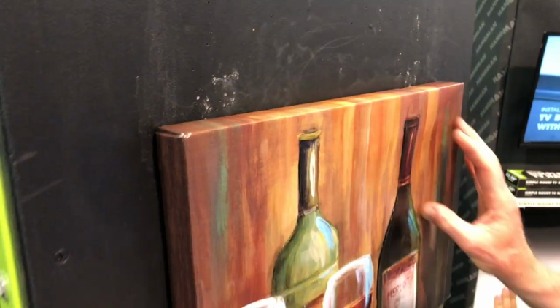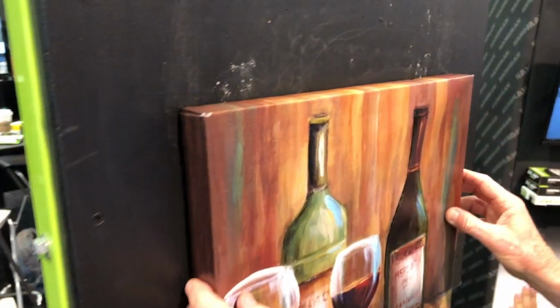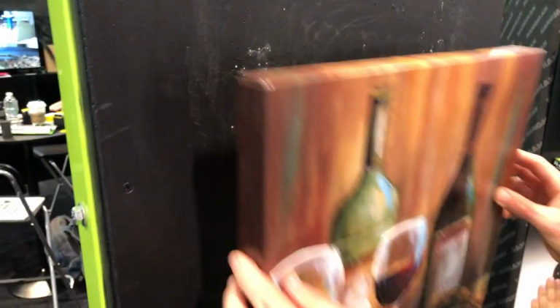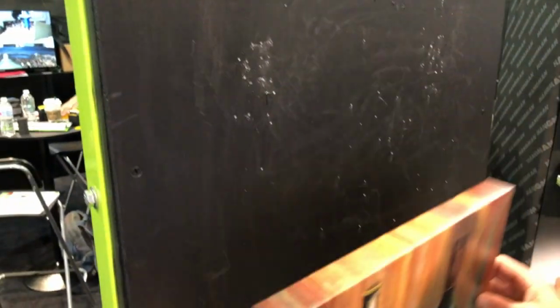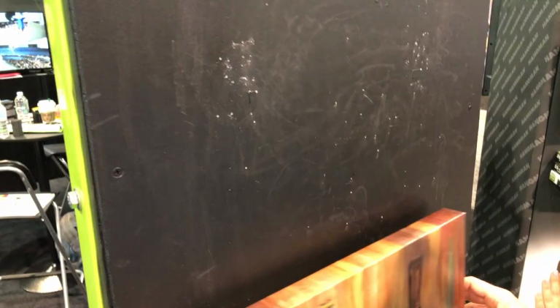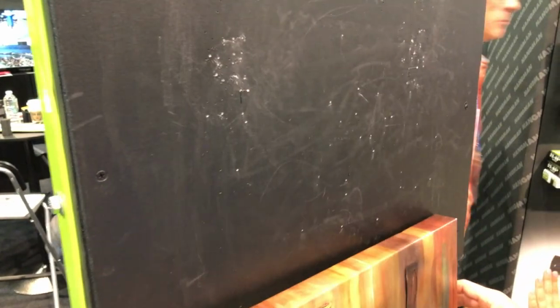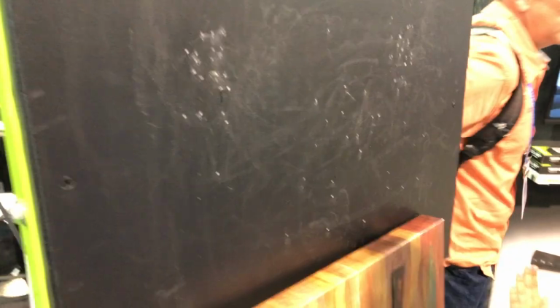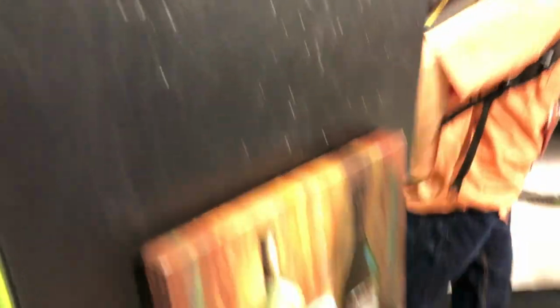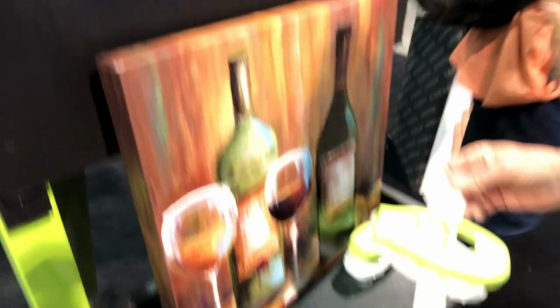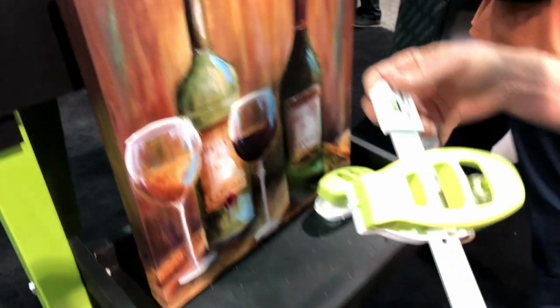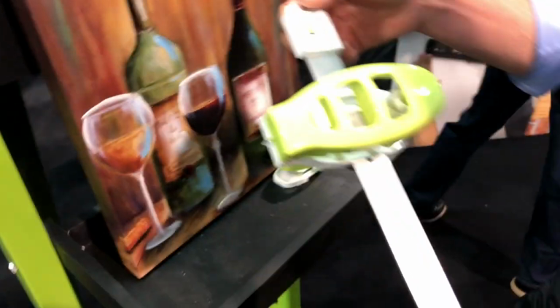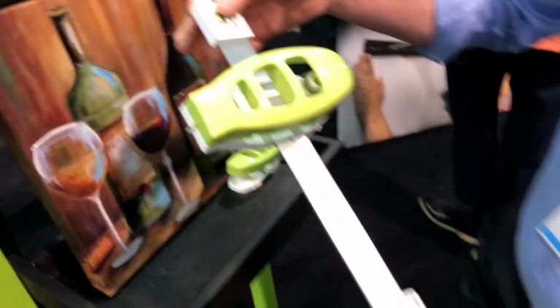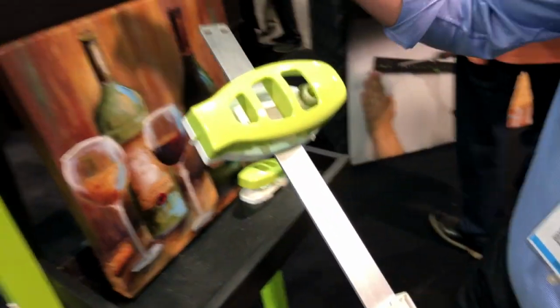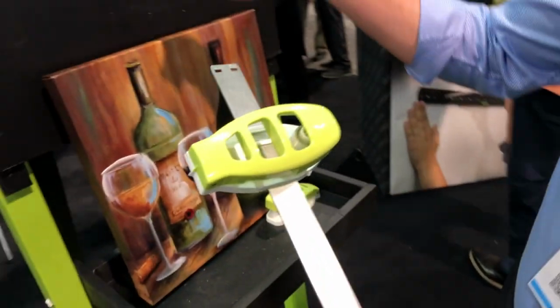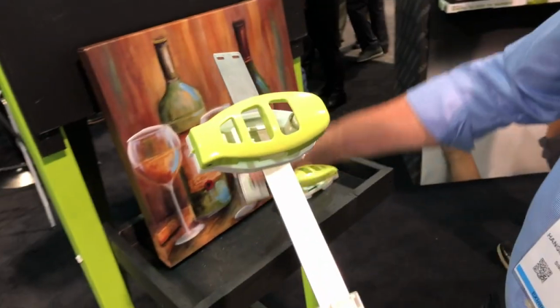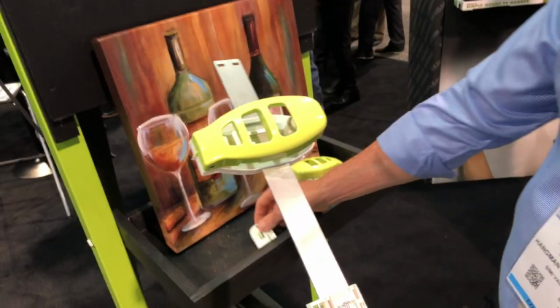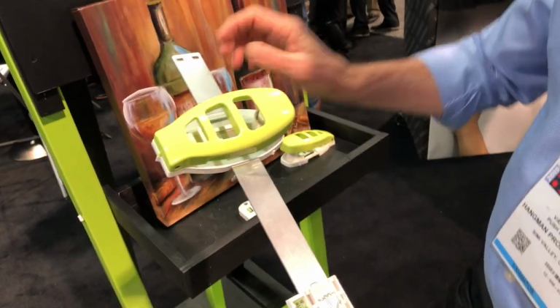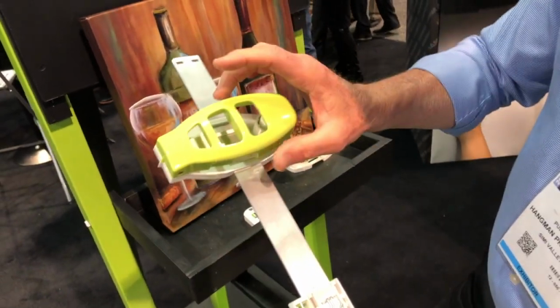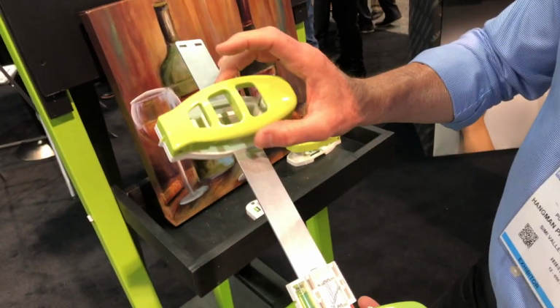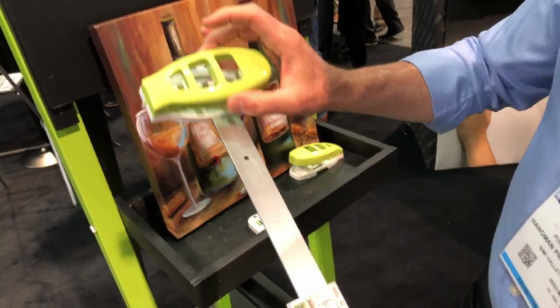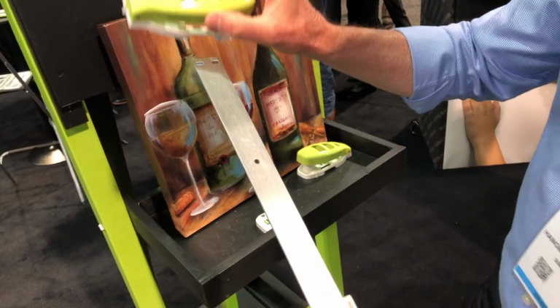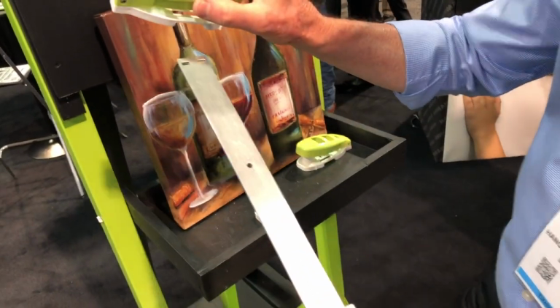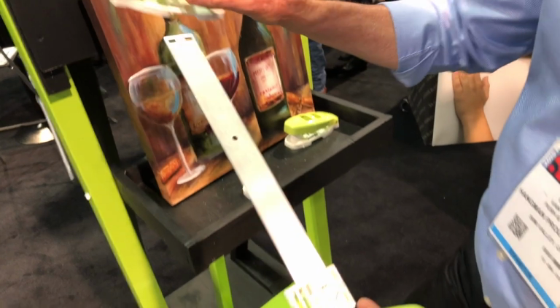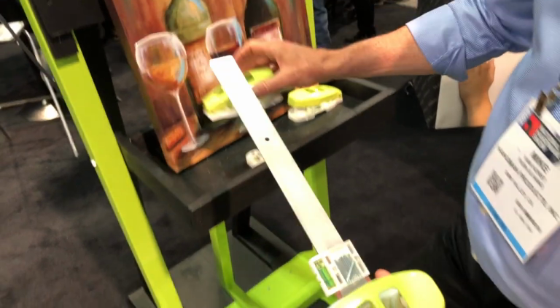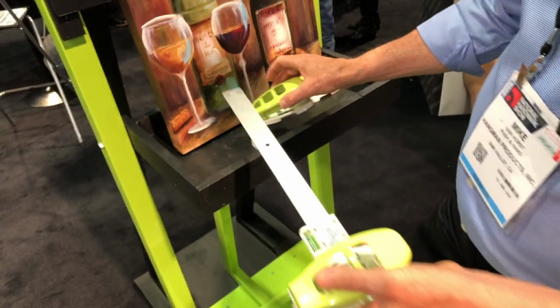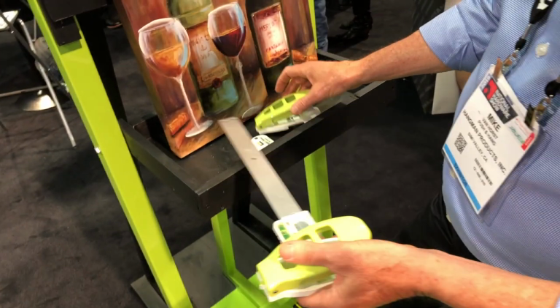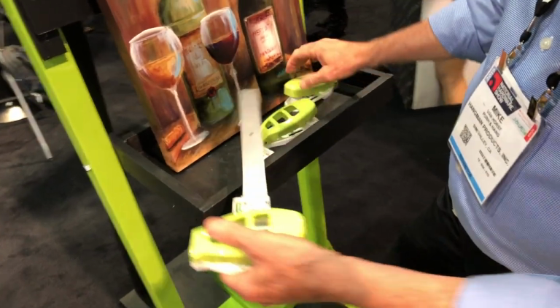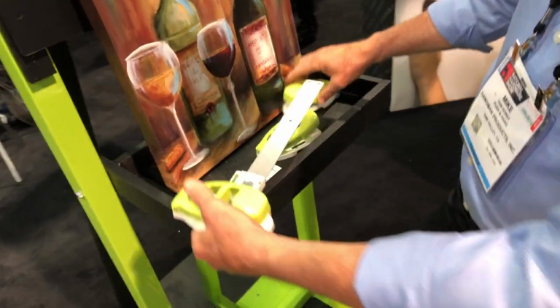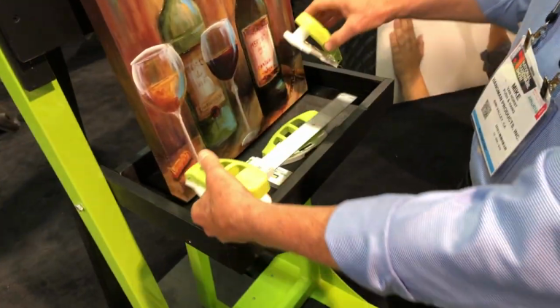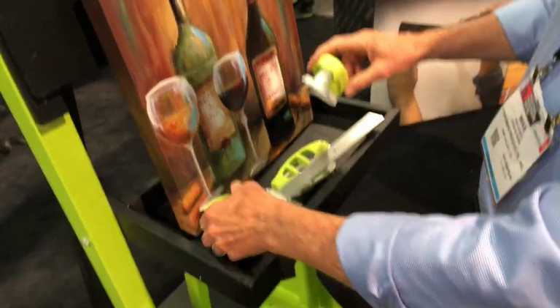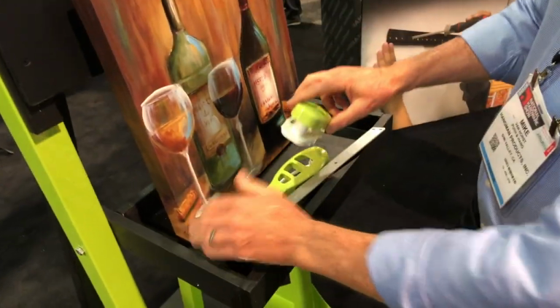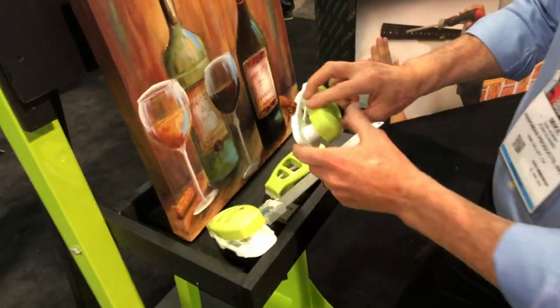Hang that picture perfectly level each time you do it — that's how fun and easy it is. It's also got a removable end cap that you simply slide off the end. So if you're going to do something that only requires one nail — maybe hanging a clock on the wall, a small plate, something like that.